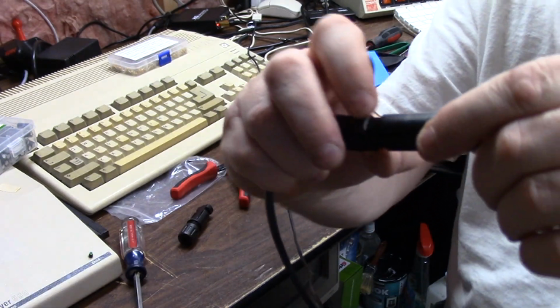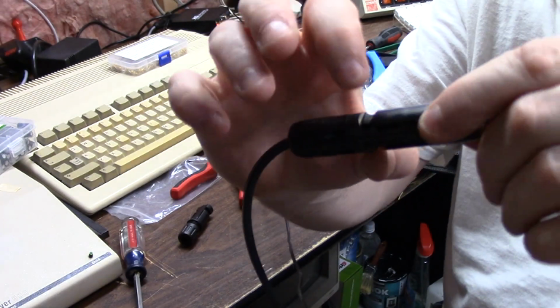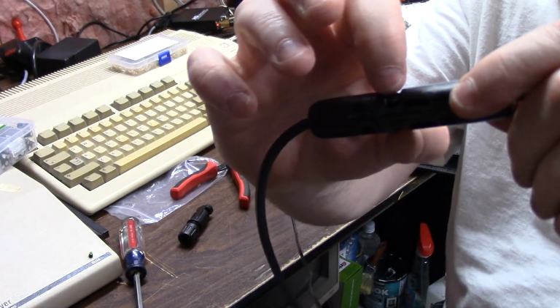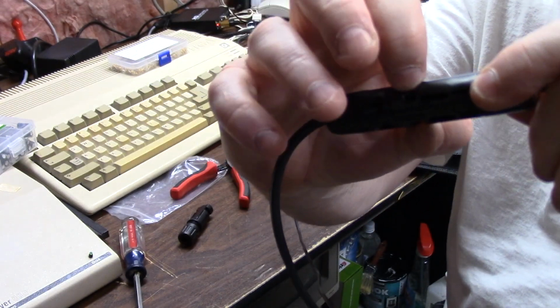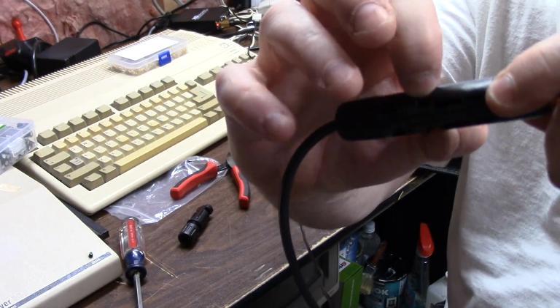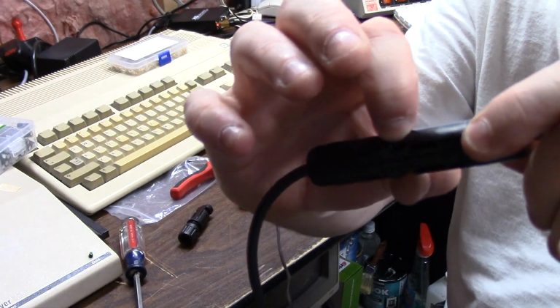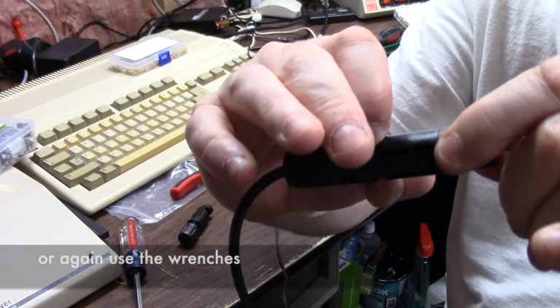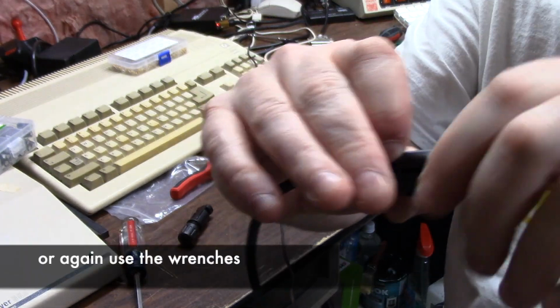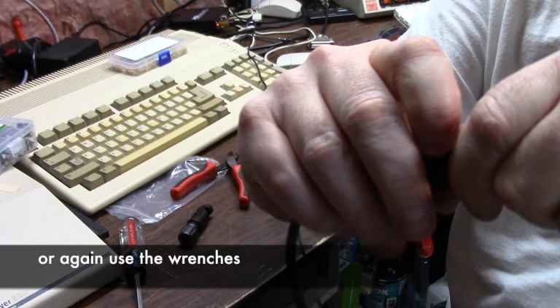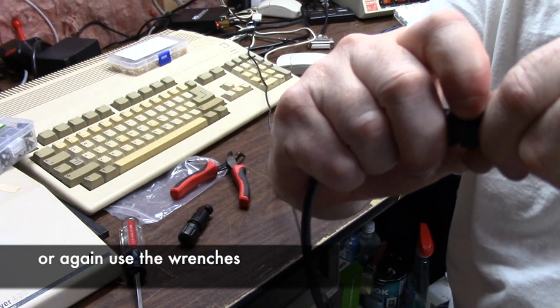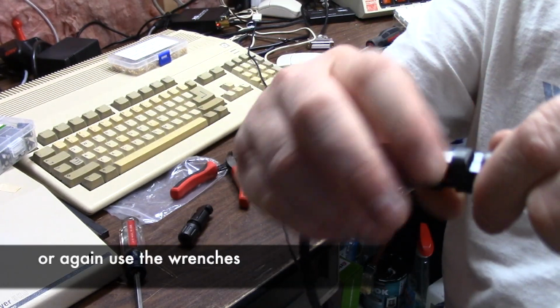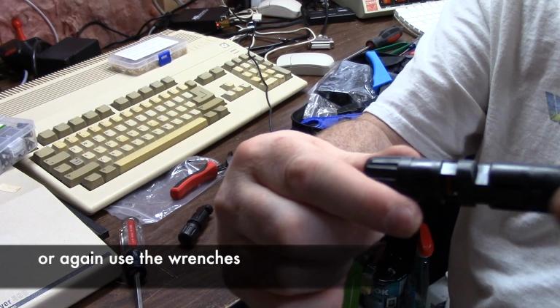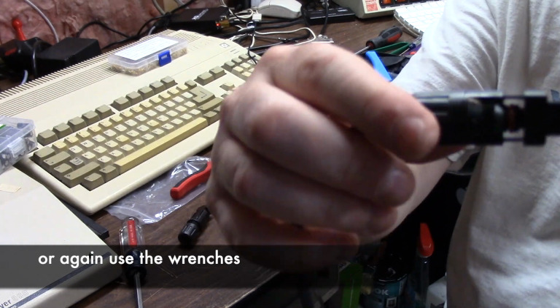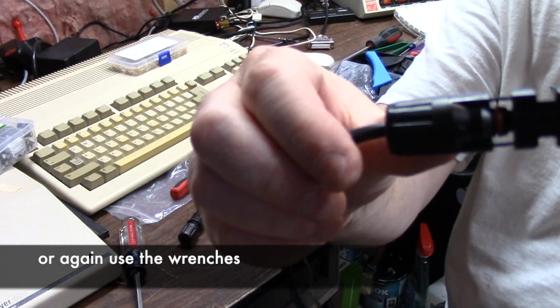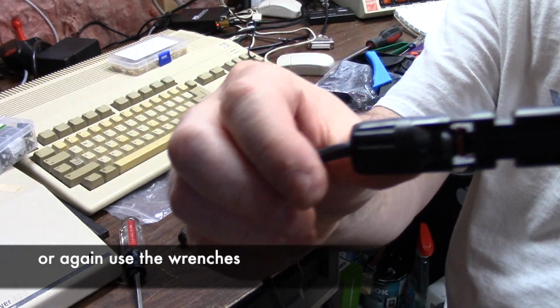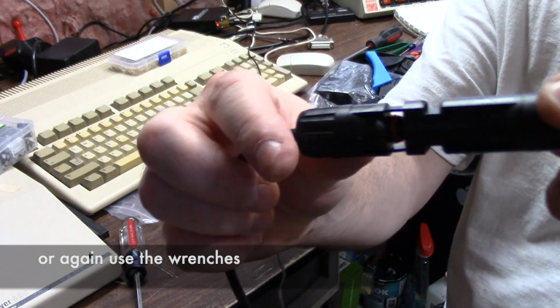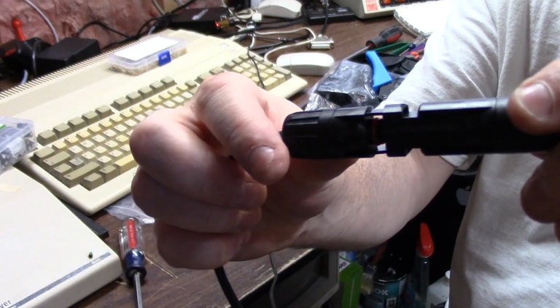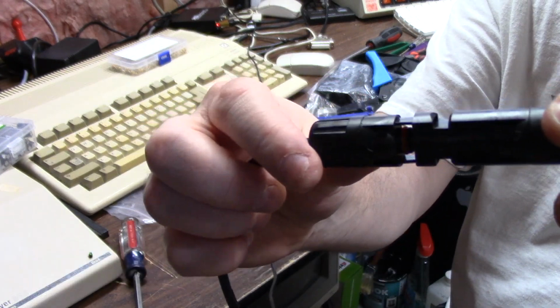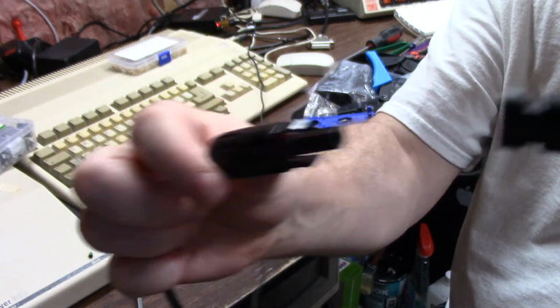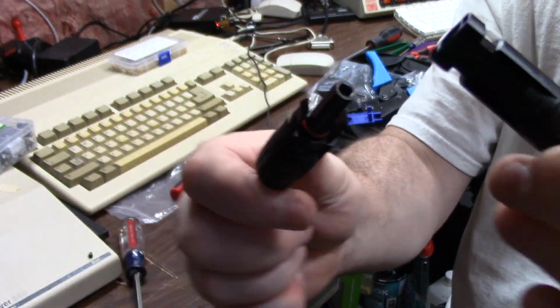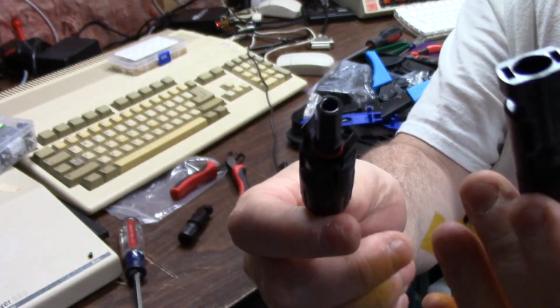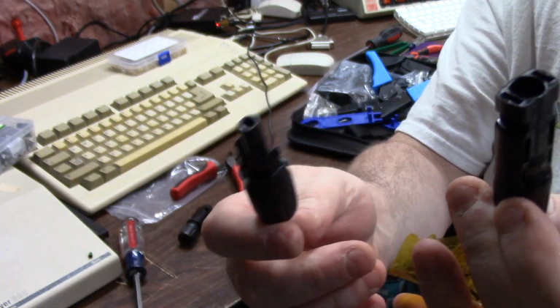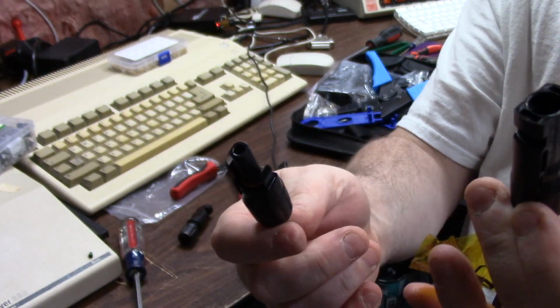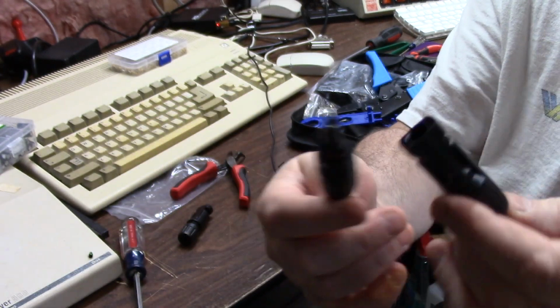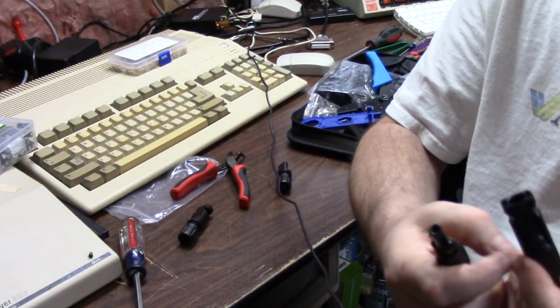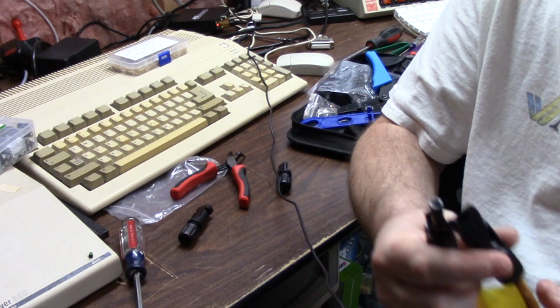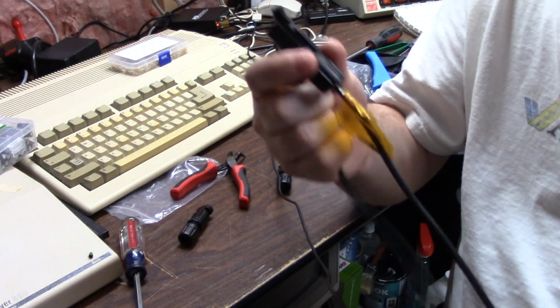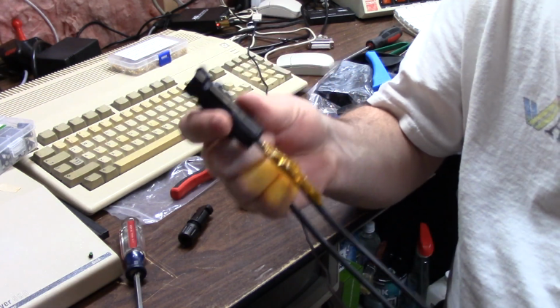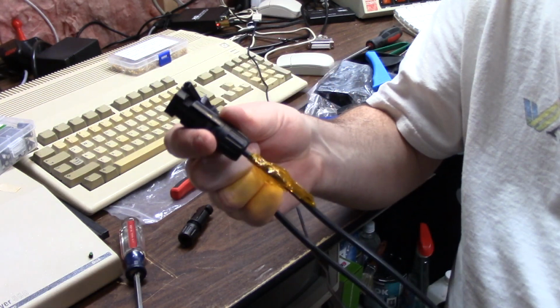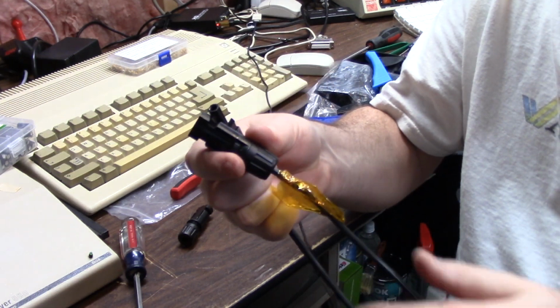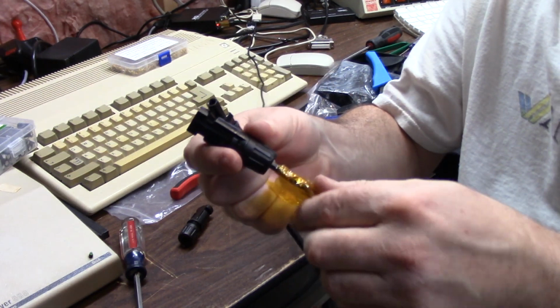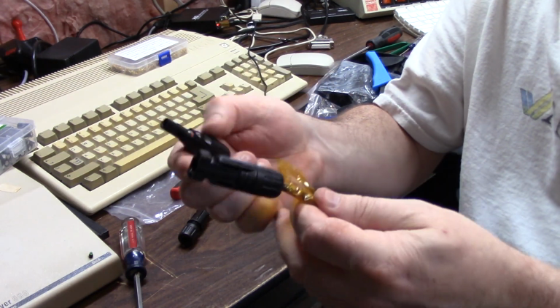To remove them, you can stick your fingers in here and give them a pull — you'll see the O-ring — and then separate them. And that is how you do an MC4 connector for a solar panel.